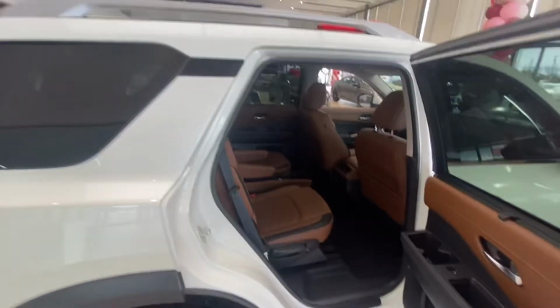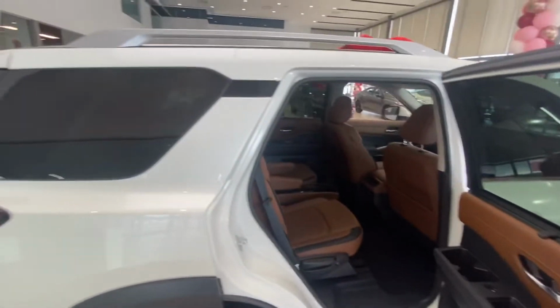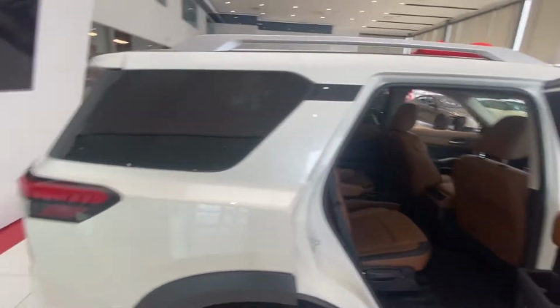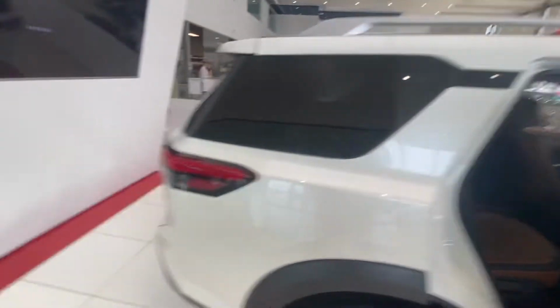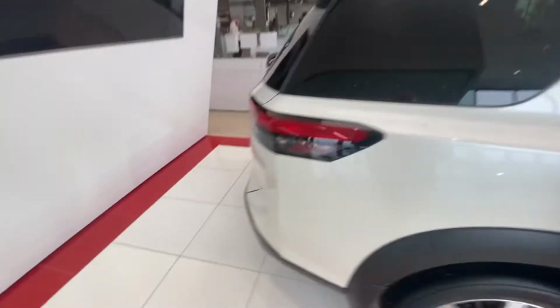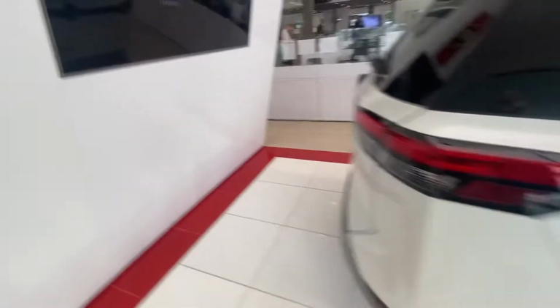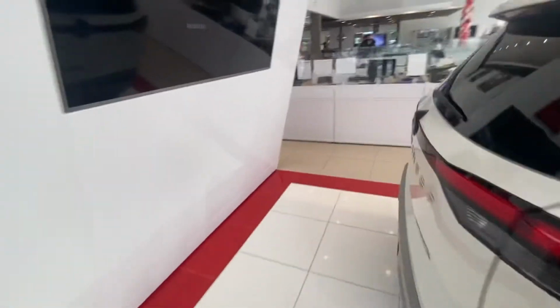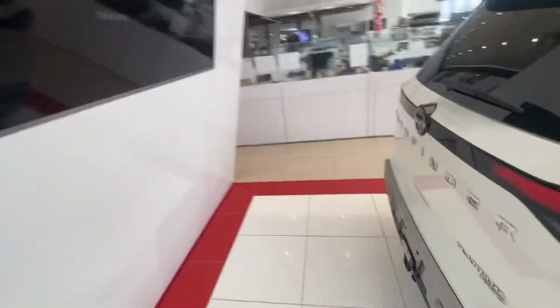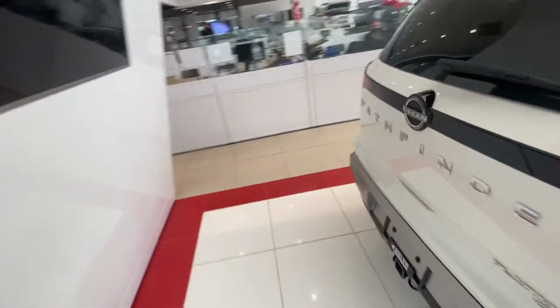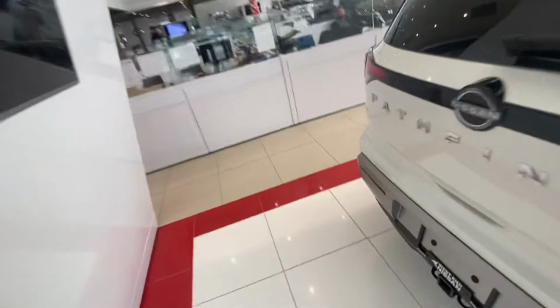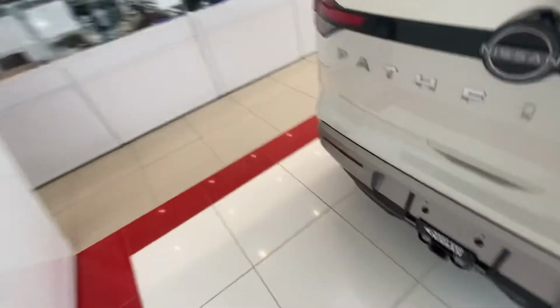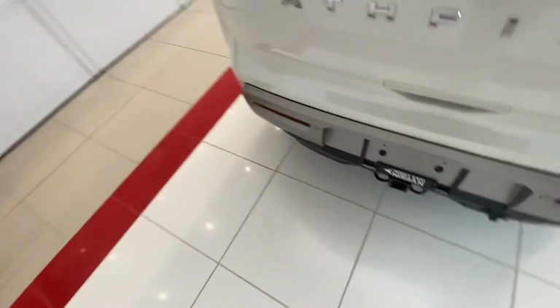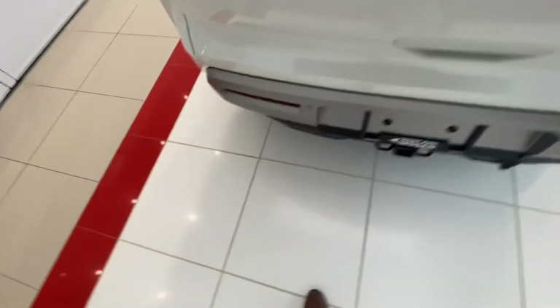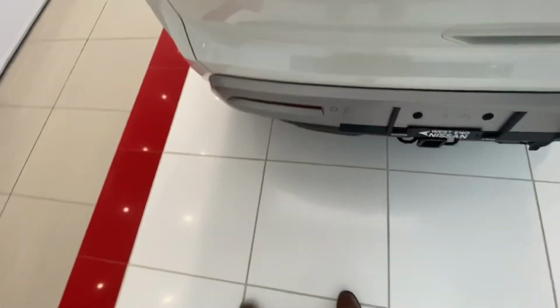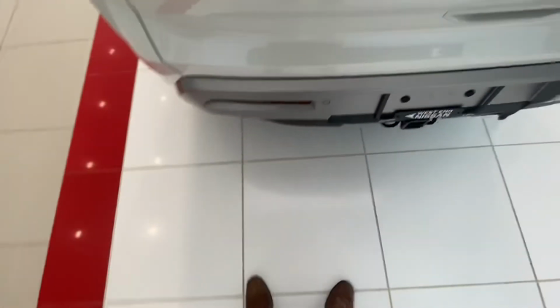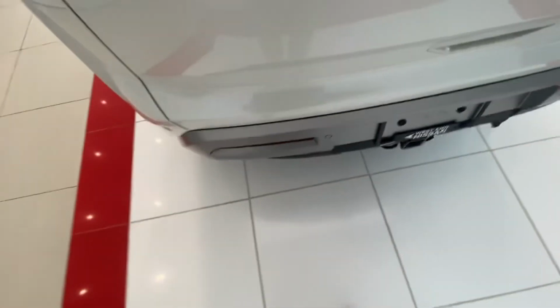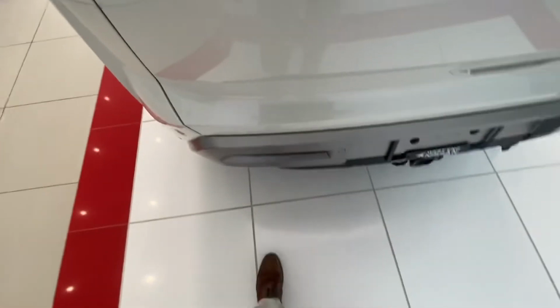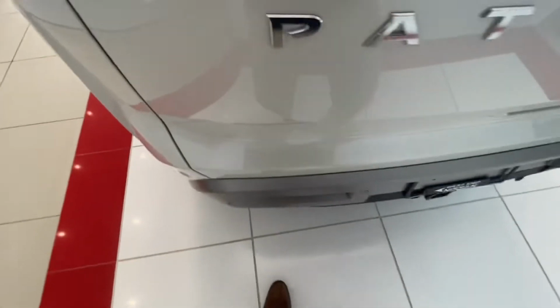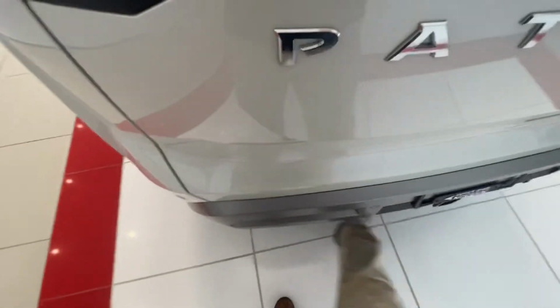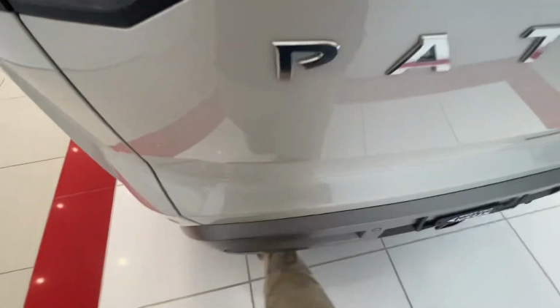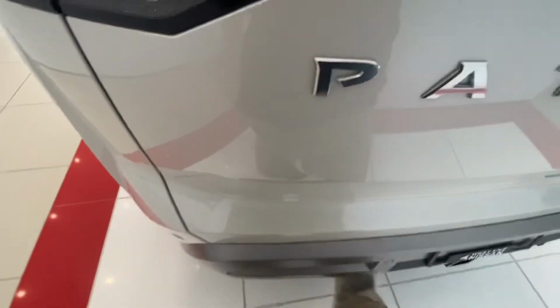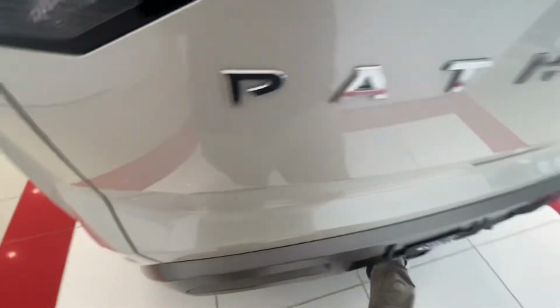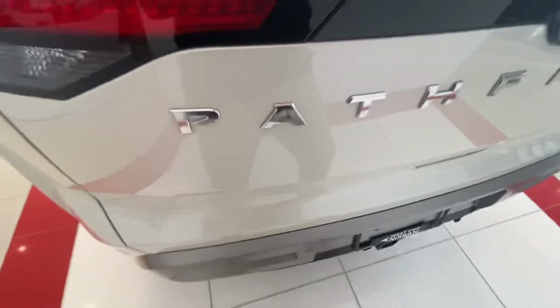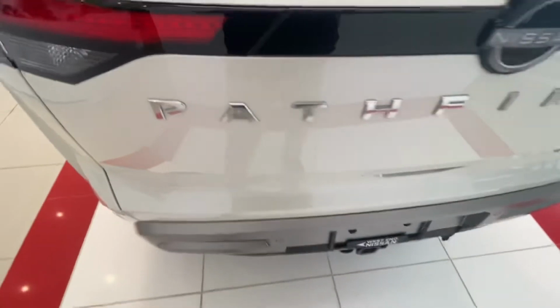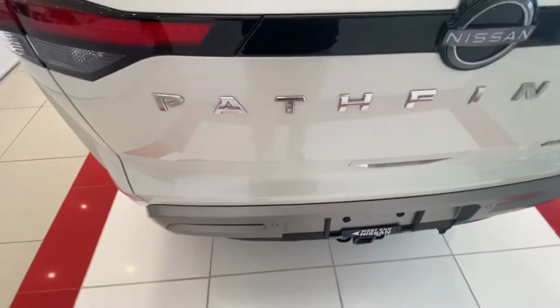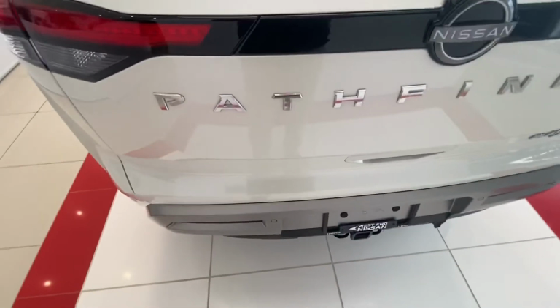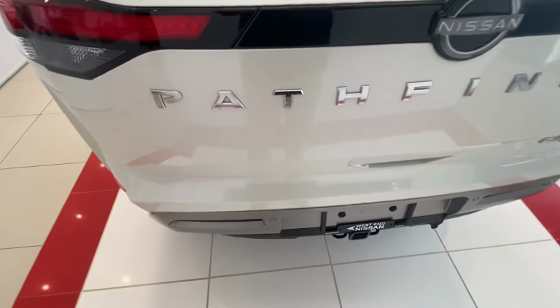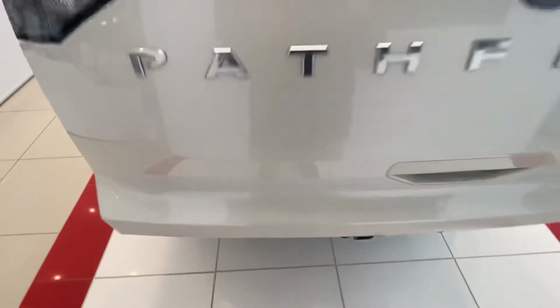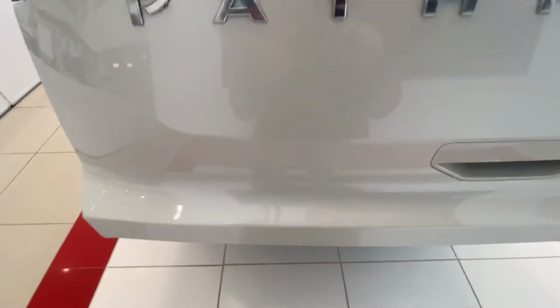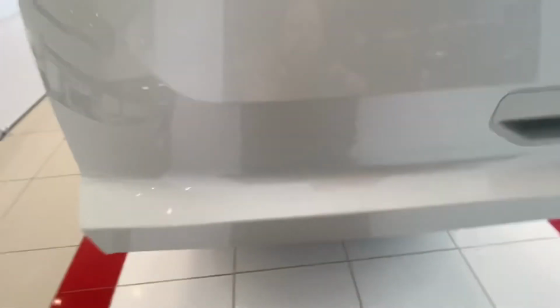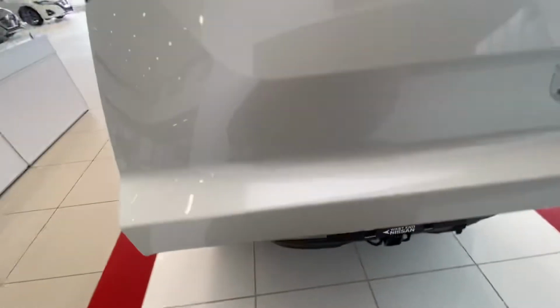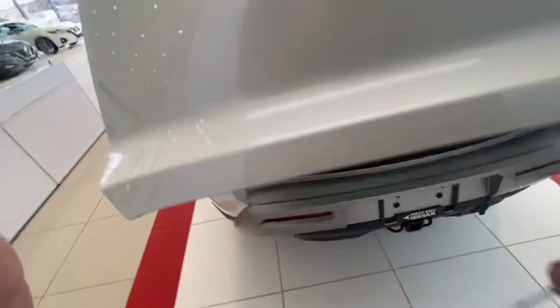While I have the keys, I don't know if you can see this — this also has the motion-activated liftgate. You gotta have the key in your hand, so there you go.